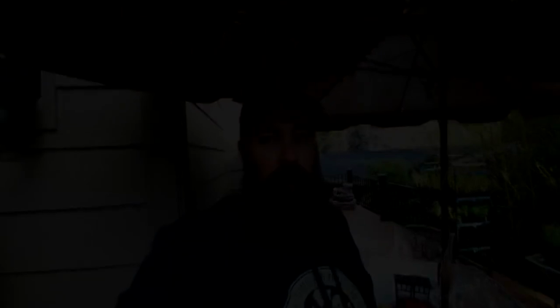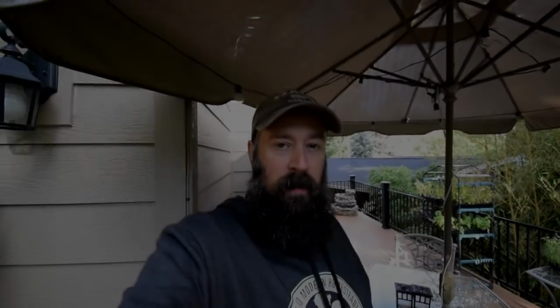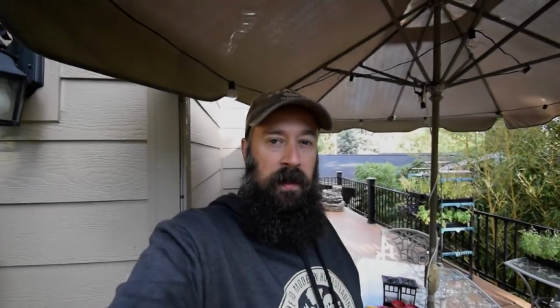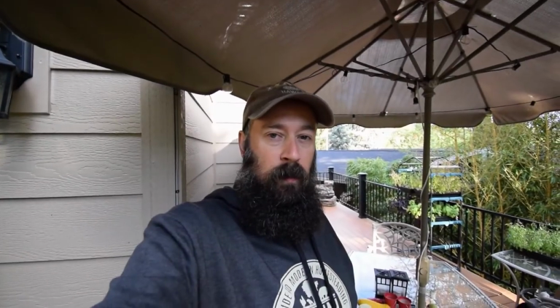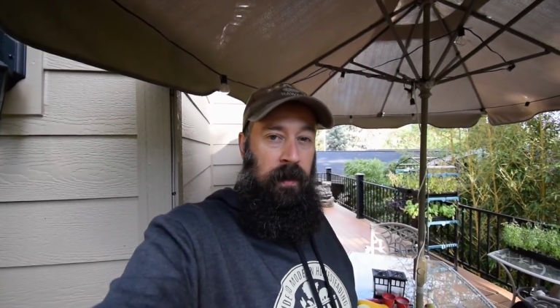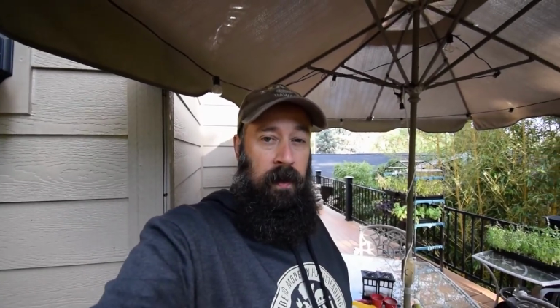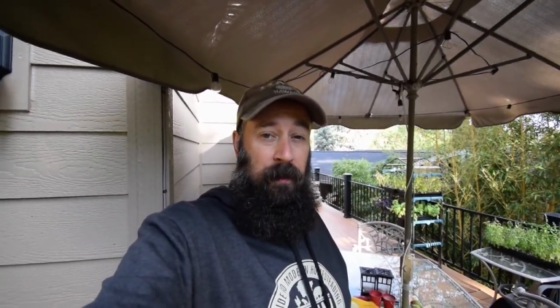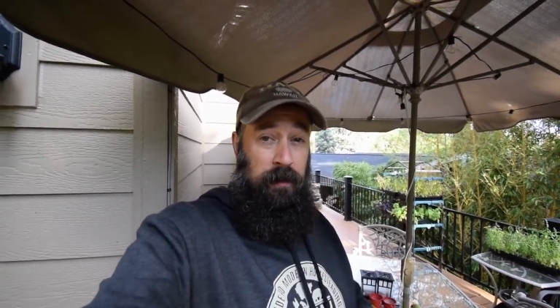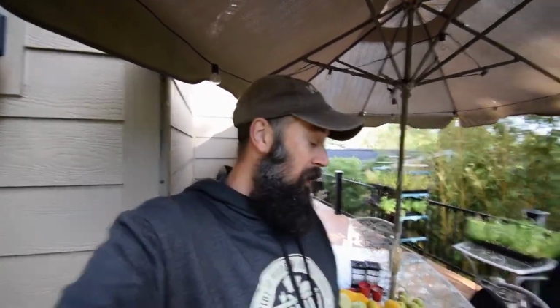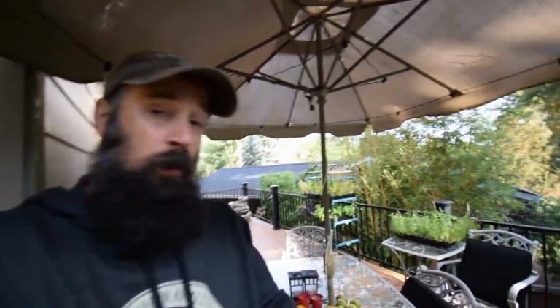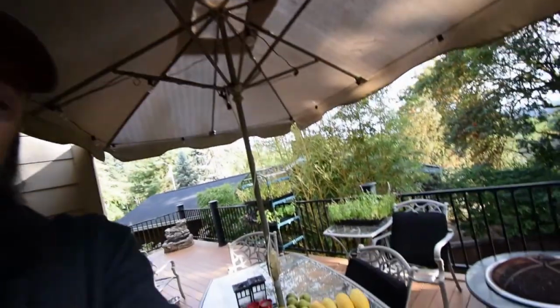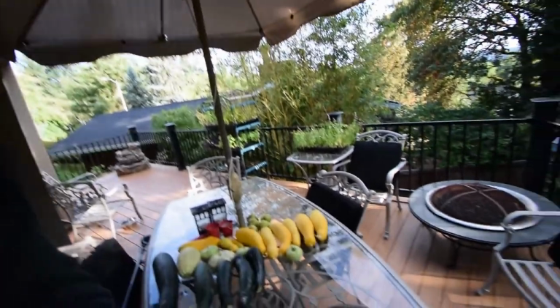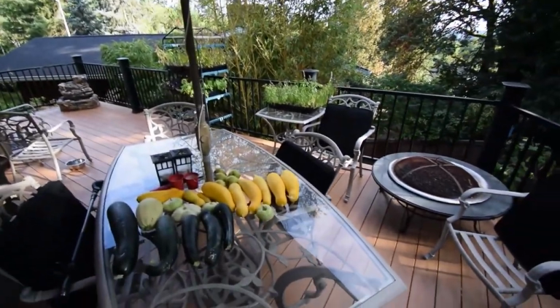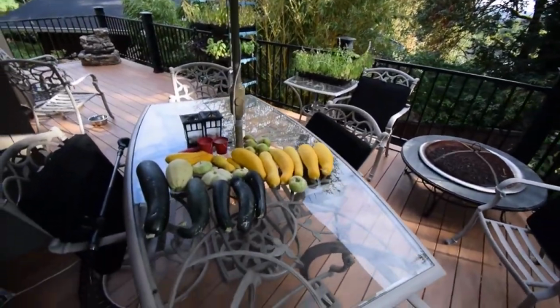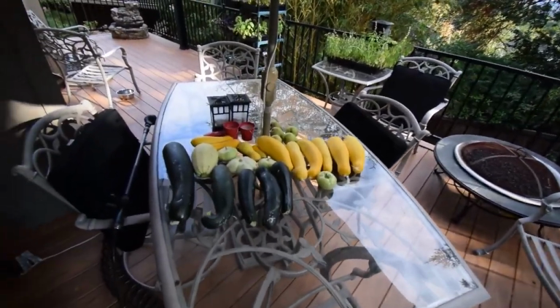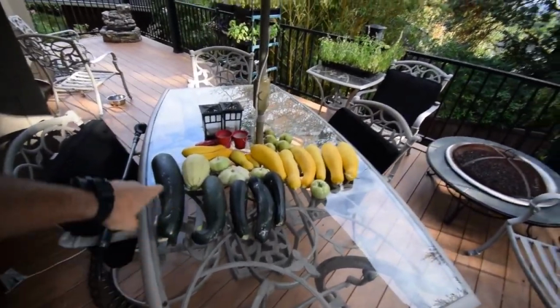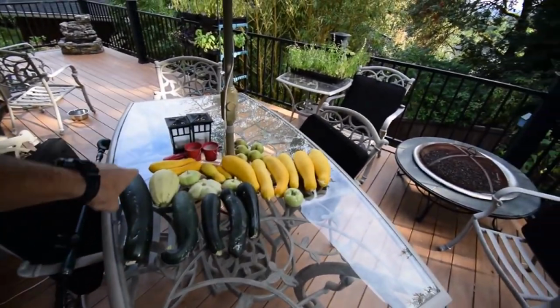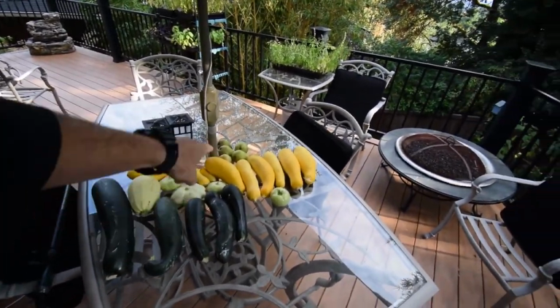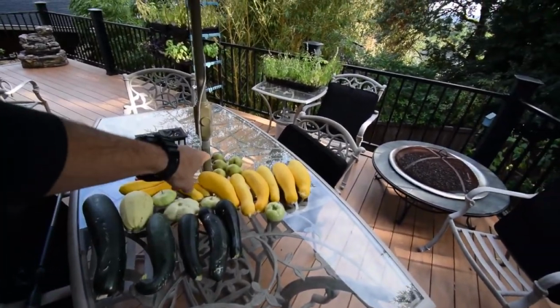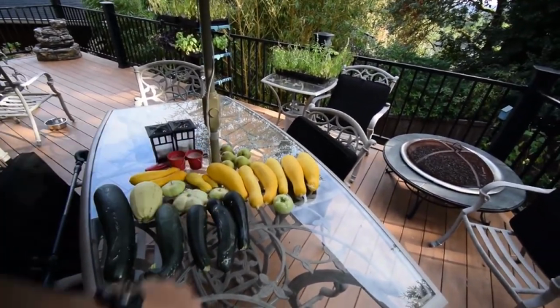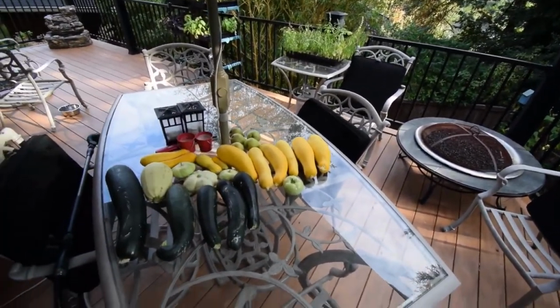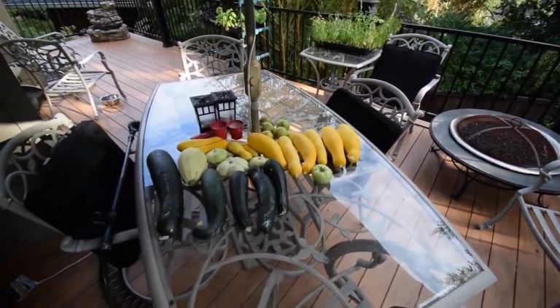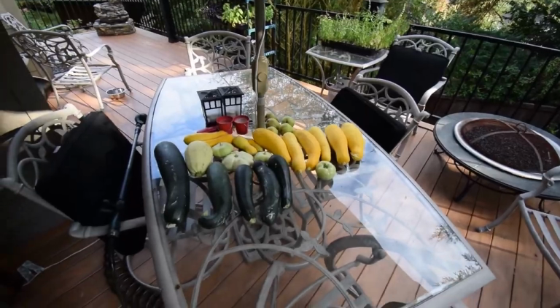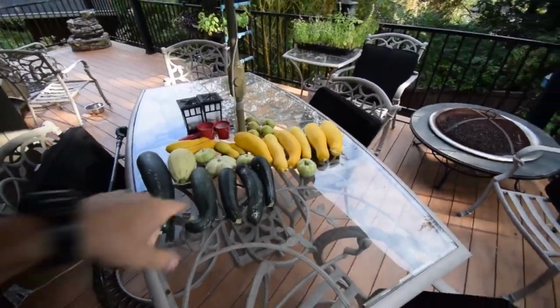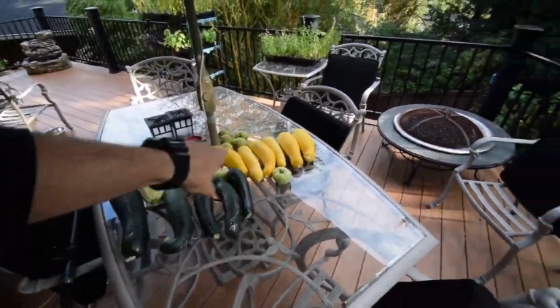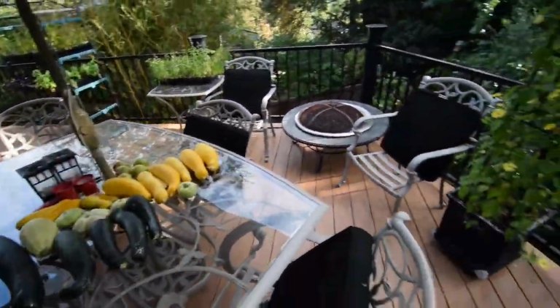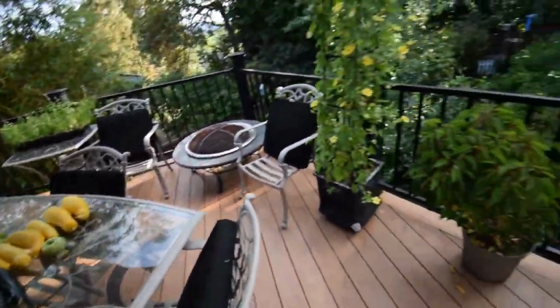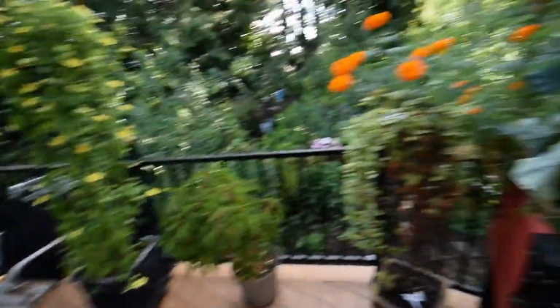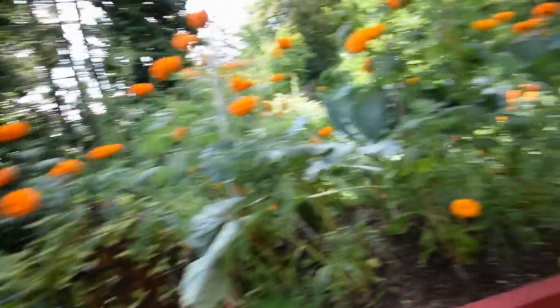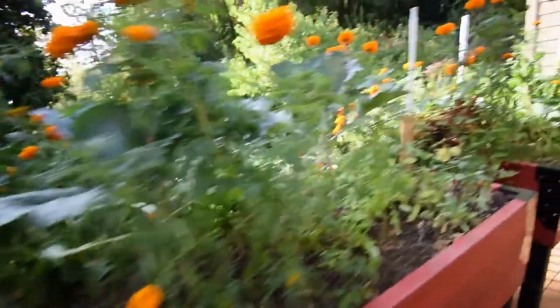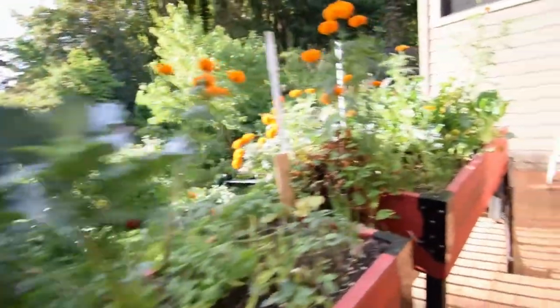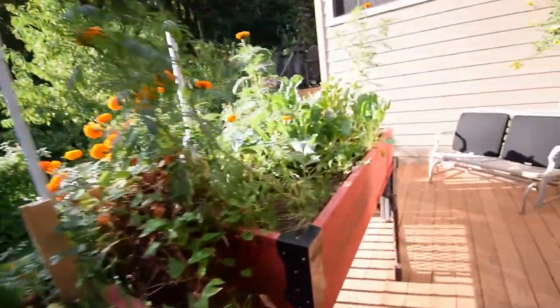Hey everybody, Brian from PNB Homesteading. I wanted to do the yard walk, but first I wanted to show you the squash from this week. This is what we're getting for our squash. I harvested a few of our pears. The reason I'm showing you the squash is because I'm going to show you what we're going to do out in the yard.